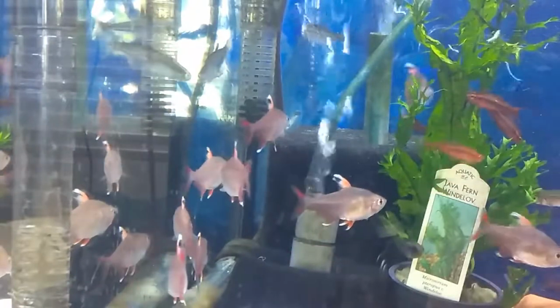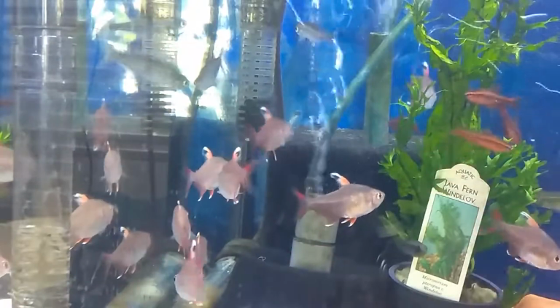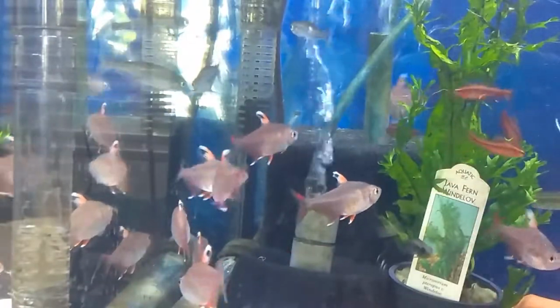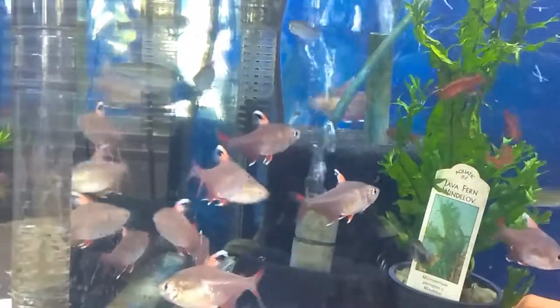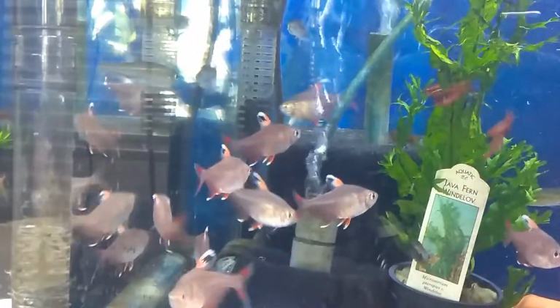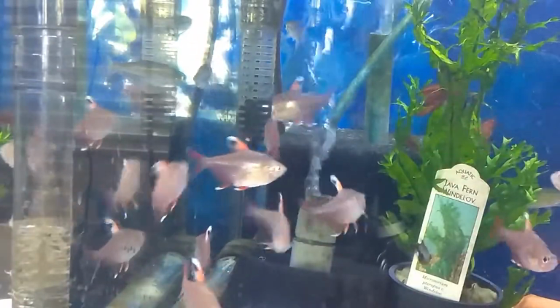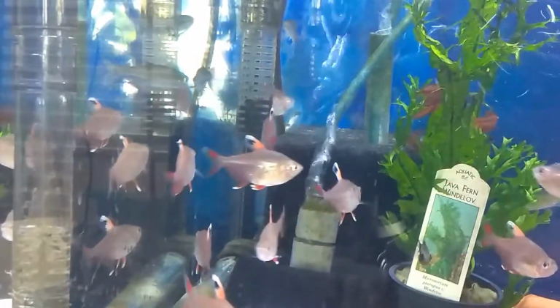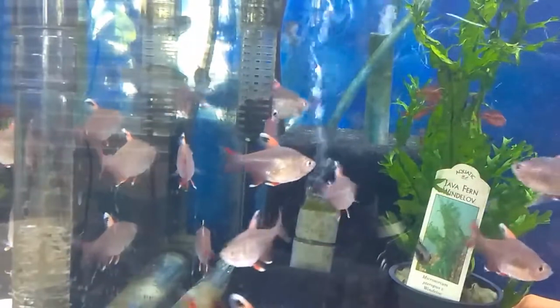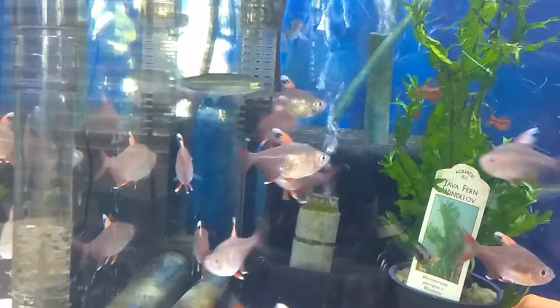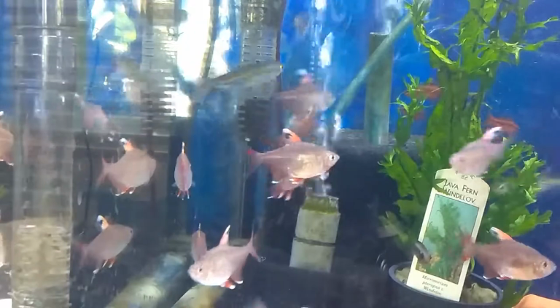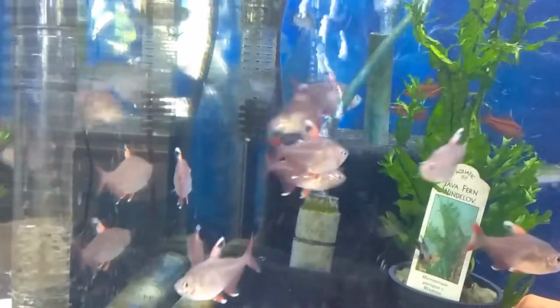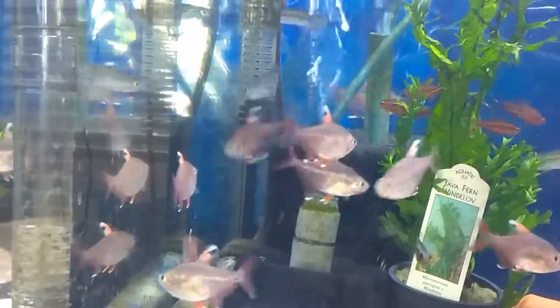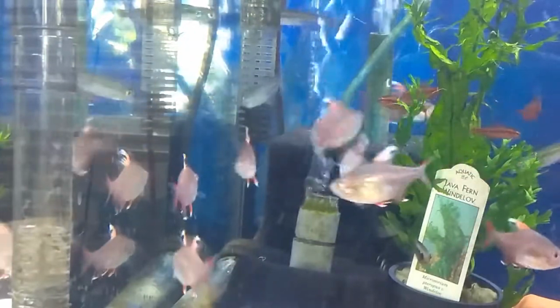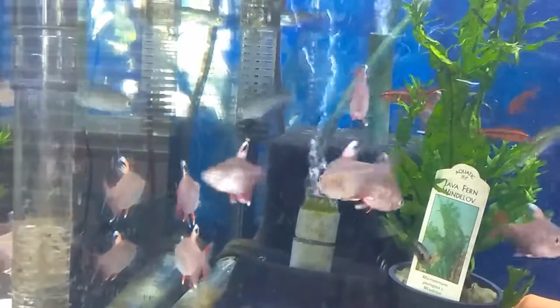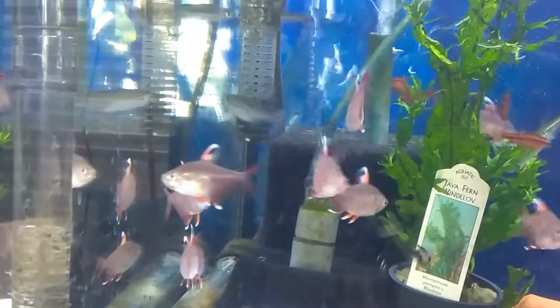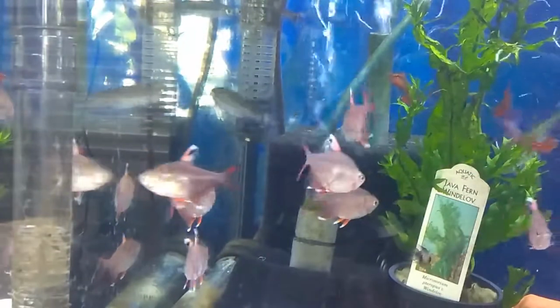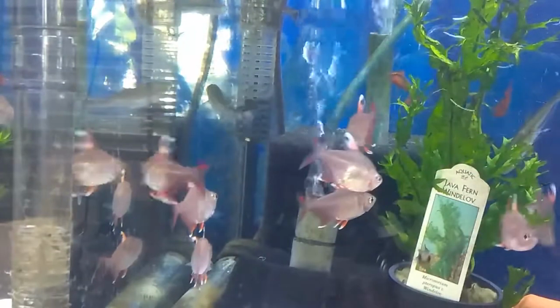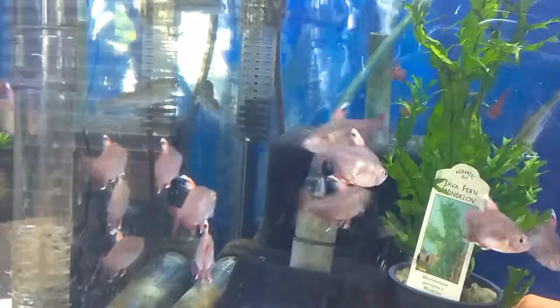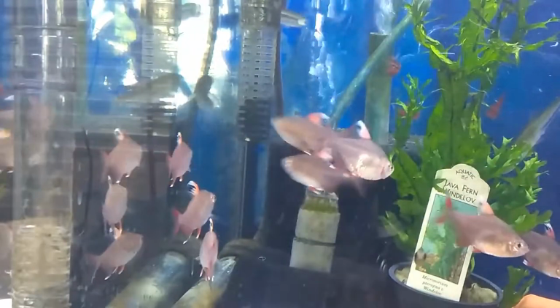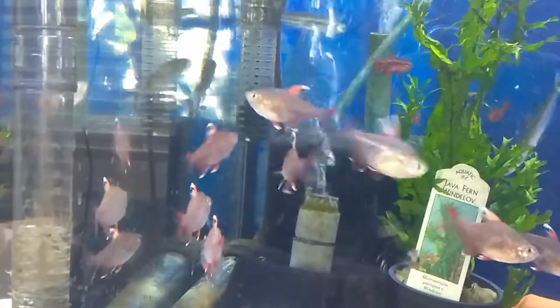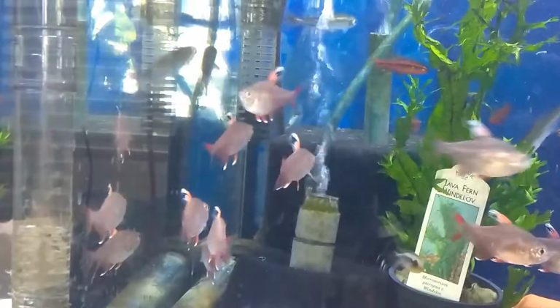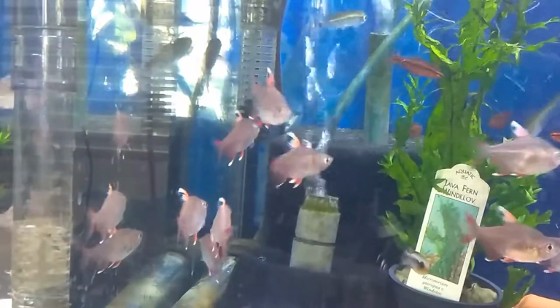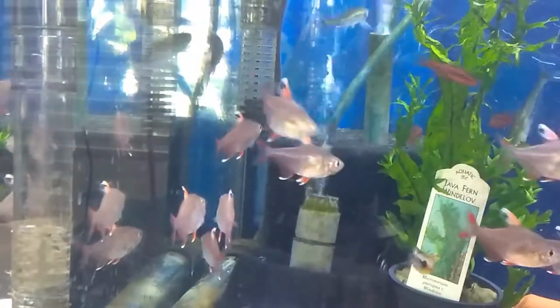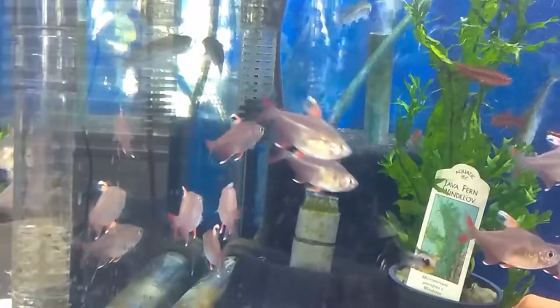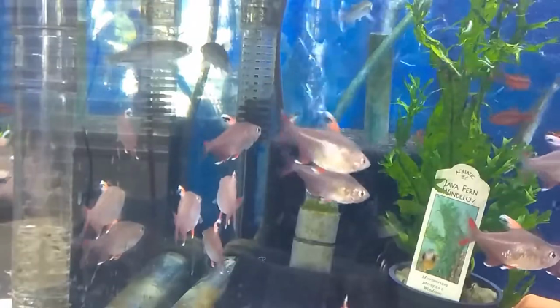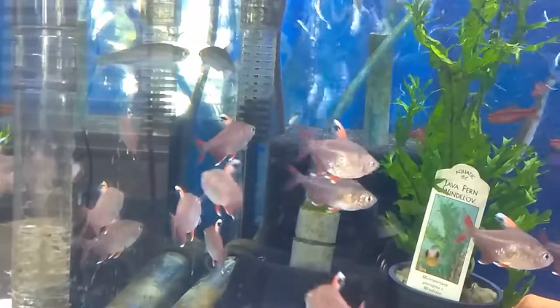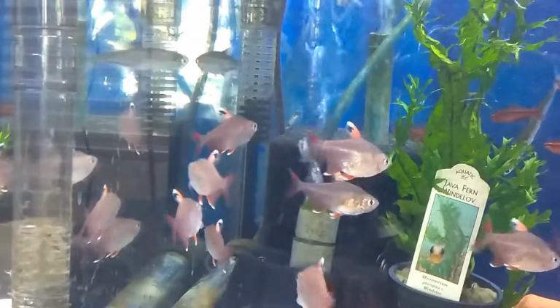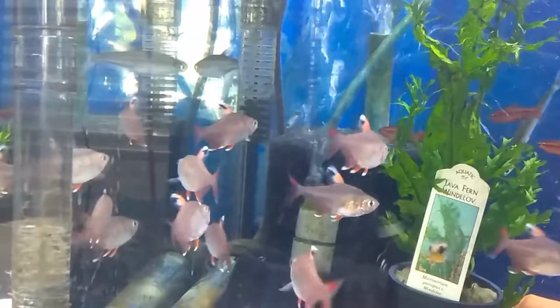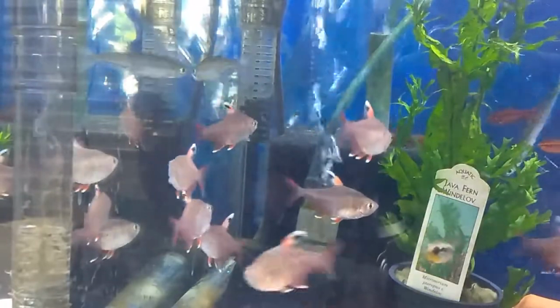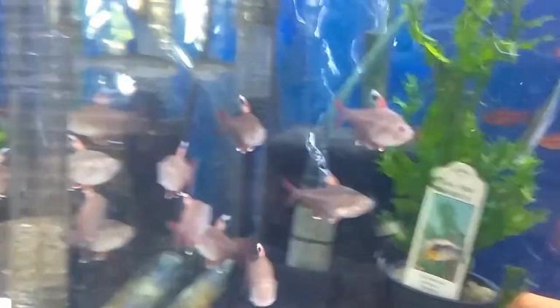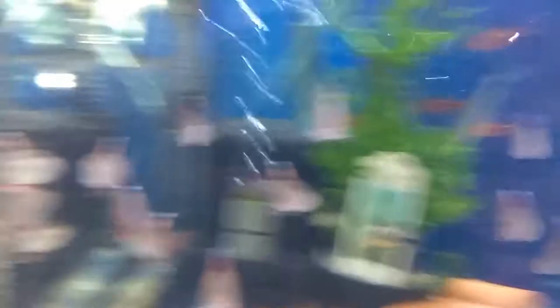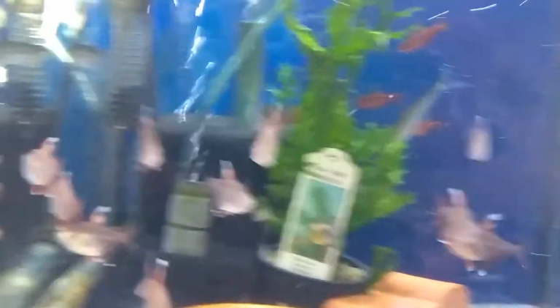Hey, how you doing? This is Tassel from Archerfish Aquariums and I'm just going to do a quick little movie here, spotlighting tank number 18 at Archerfish Aquariums. Let's try this out and see how we do.